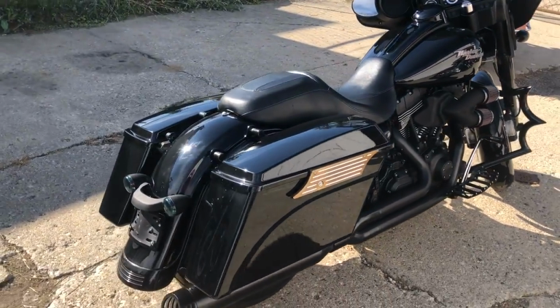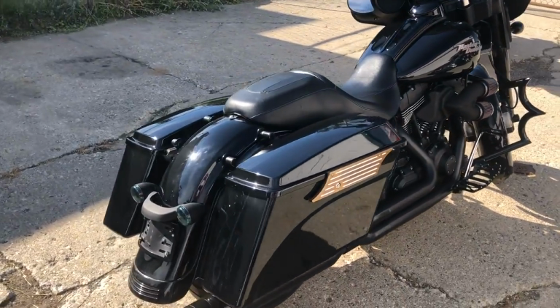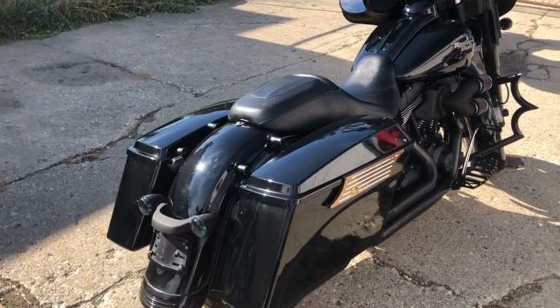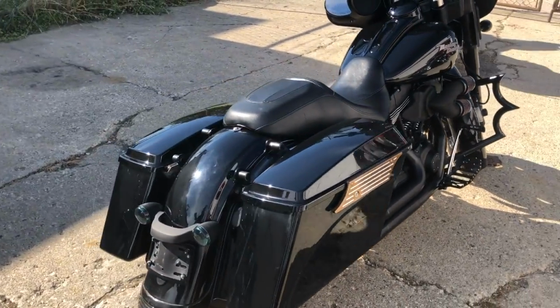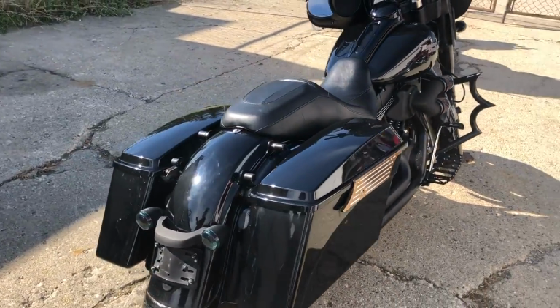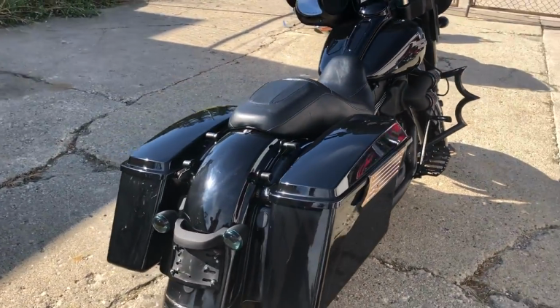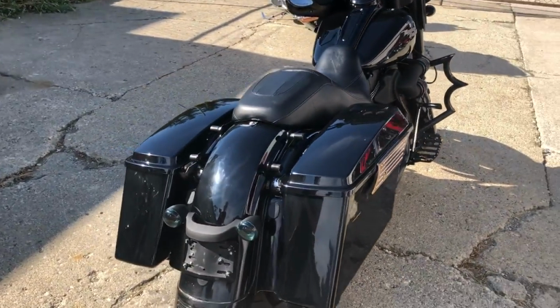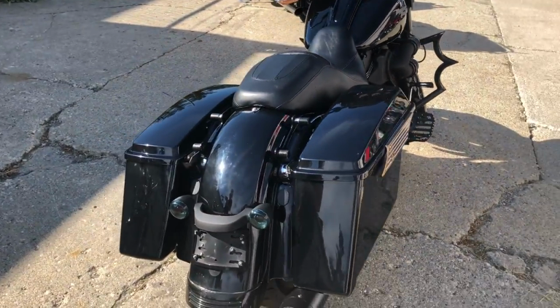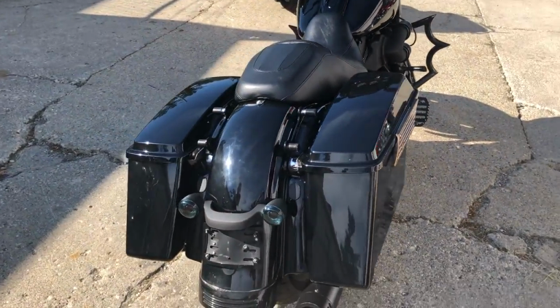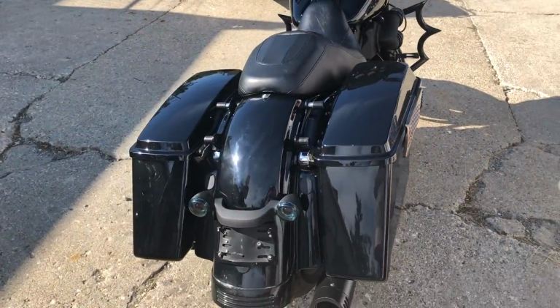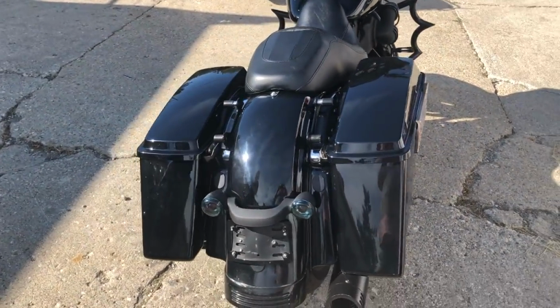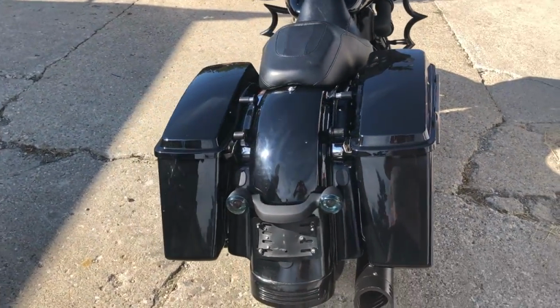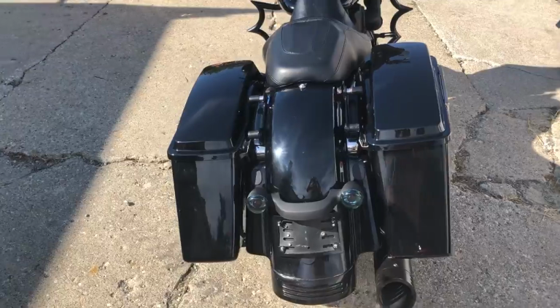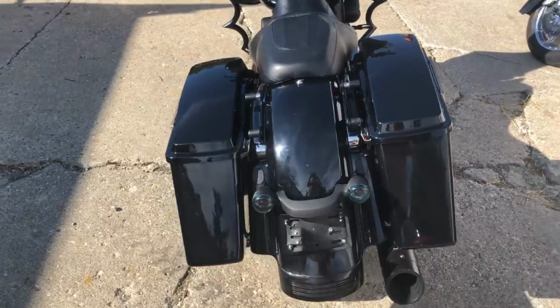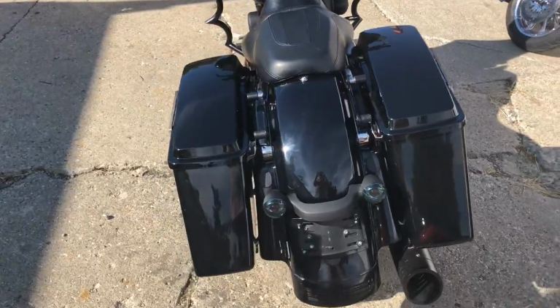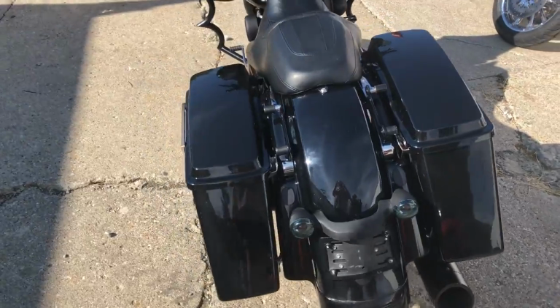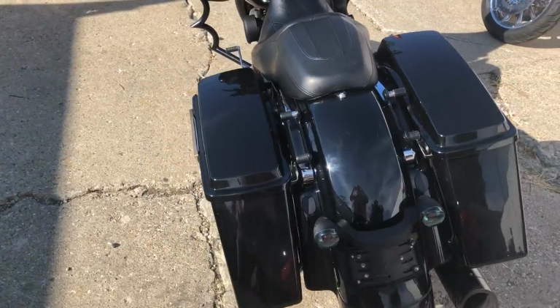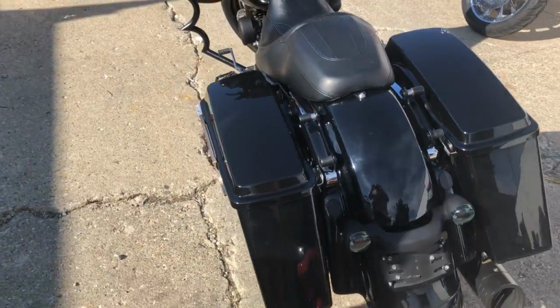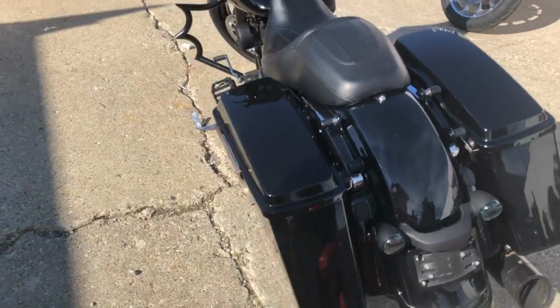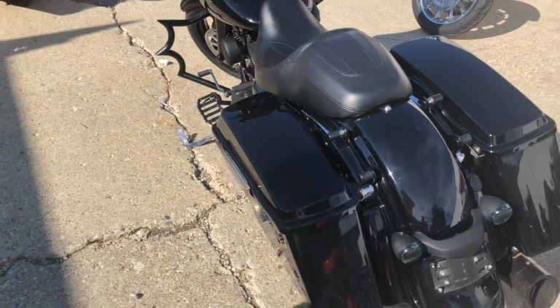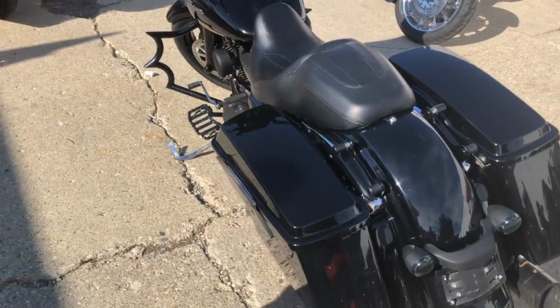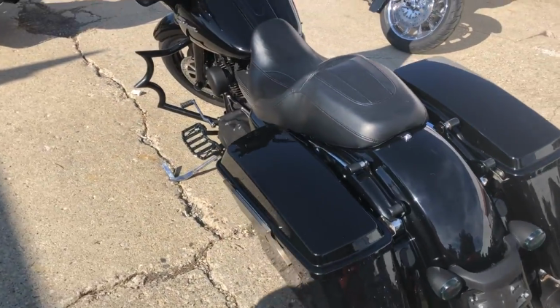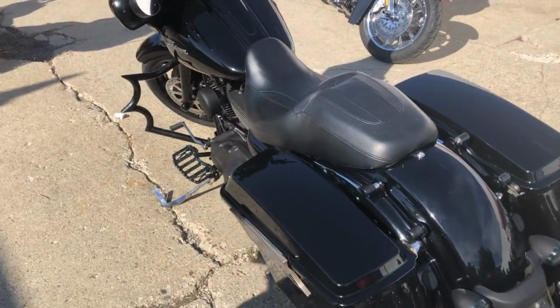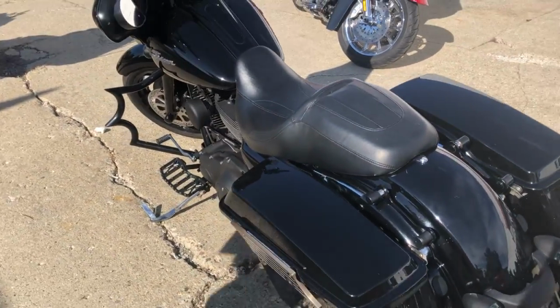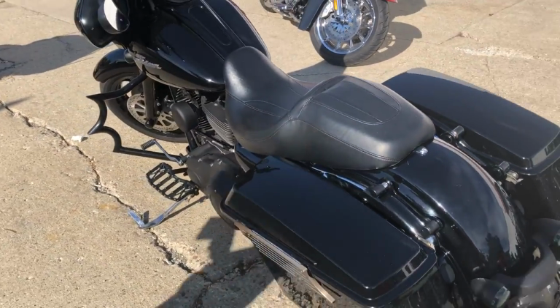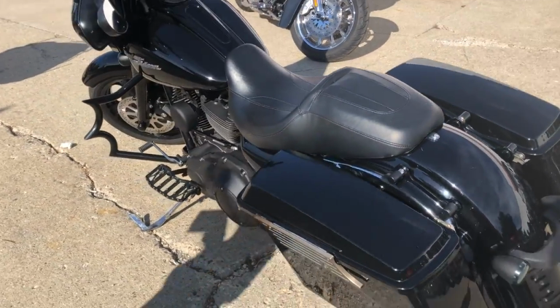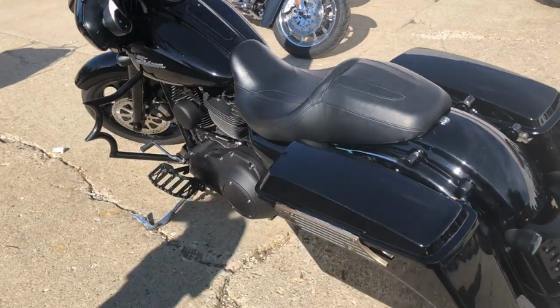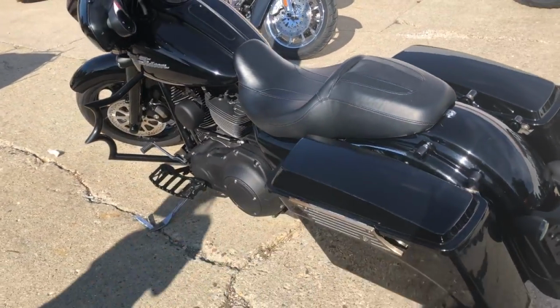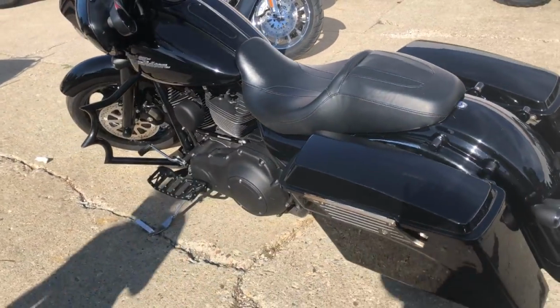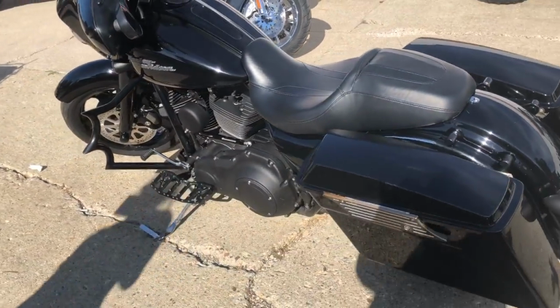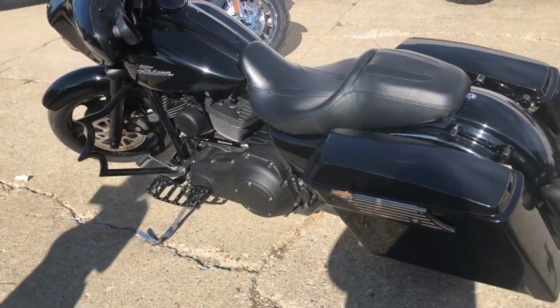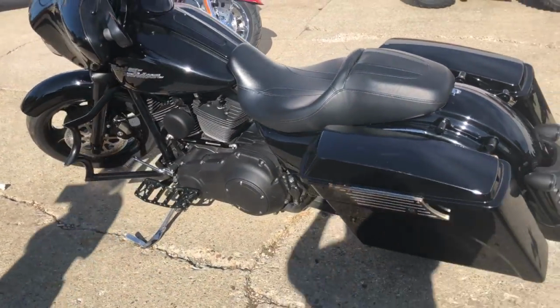Blacked out front end, blacked out motor, custom engine guard, billet lower controls, billet floorboards, S&S intake, and air ride.